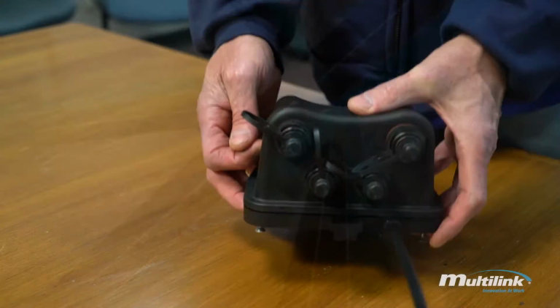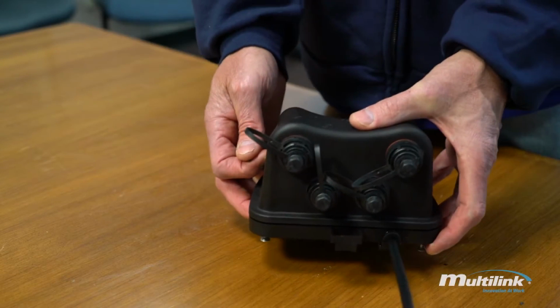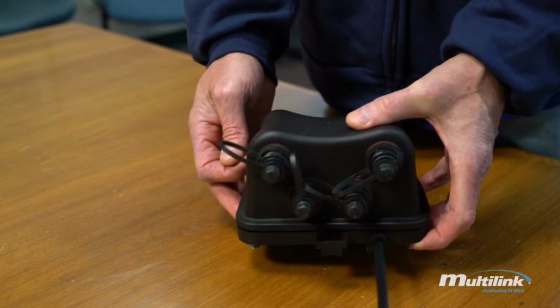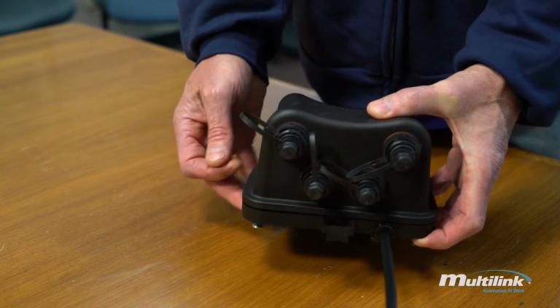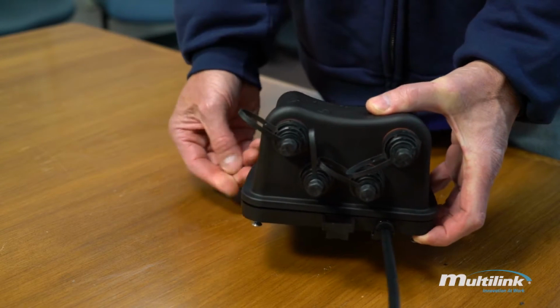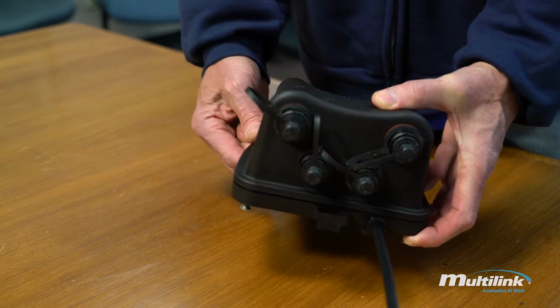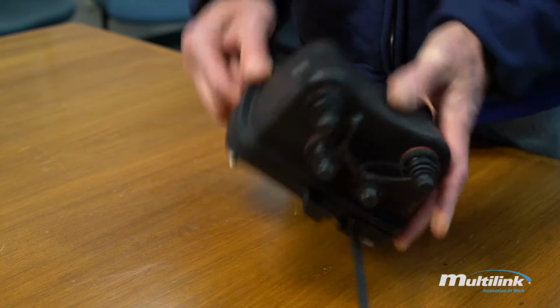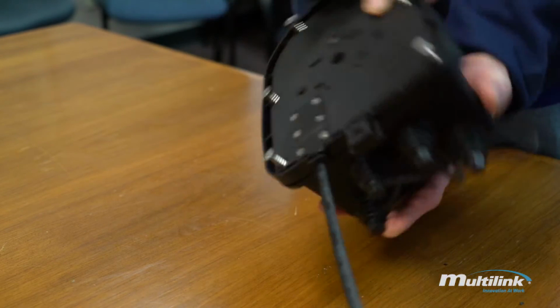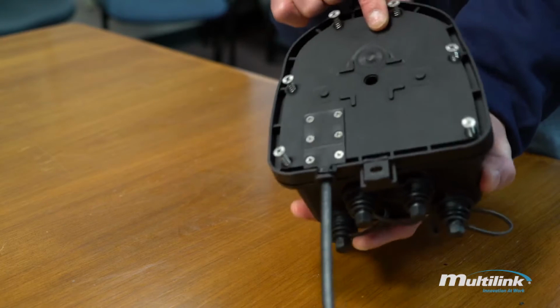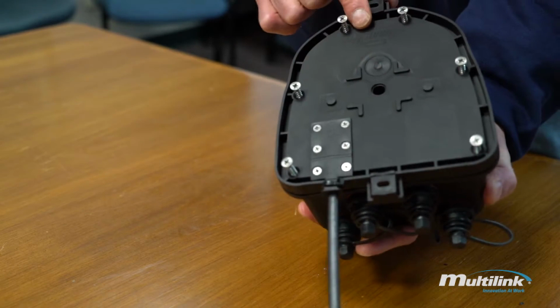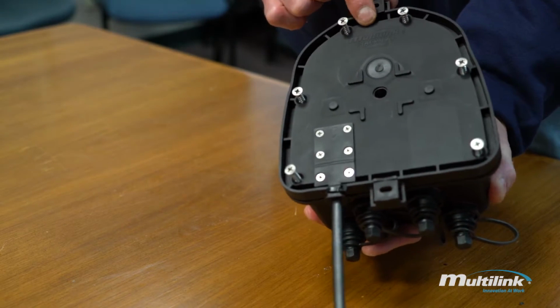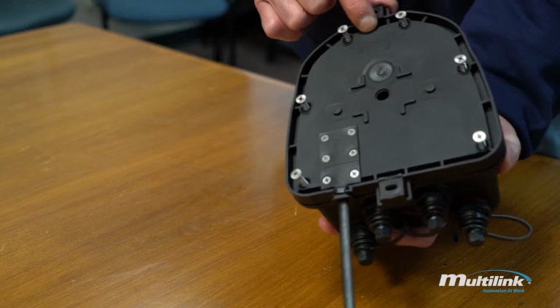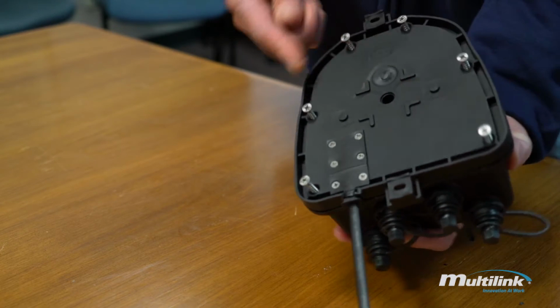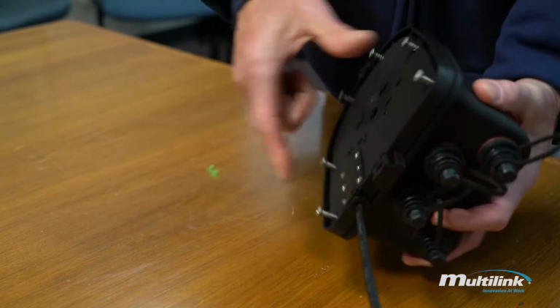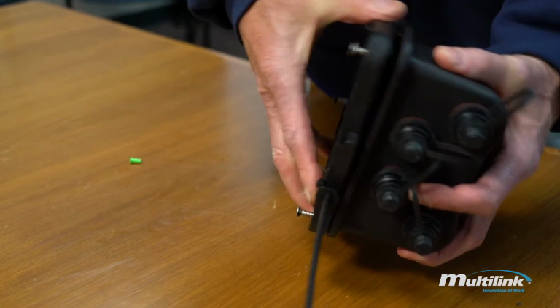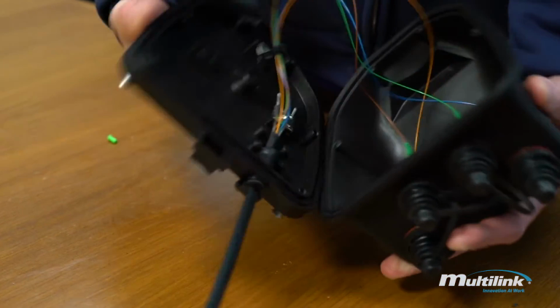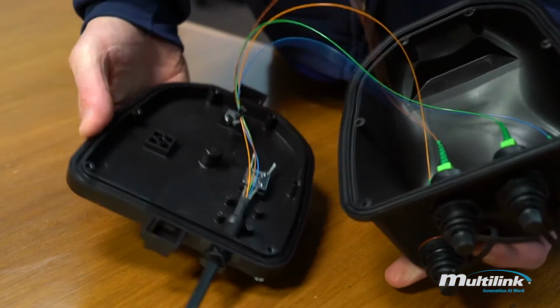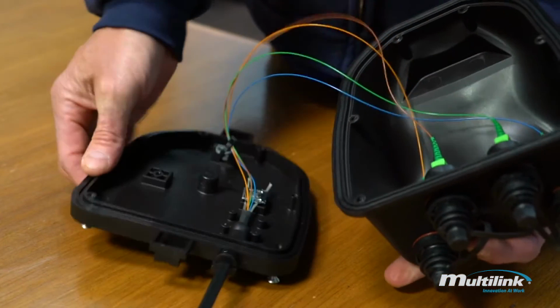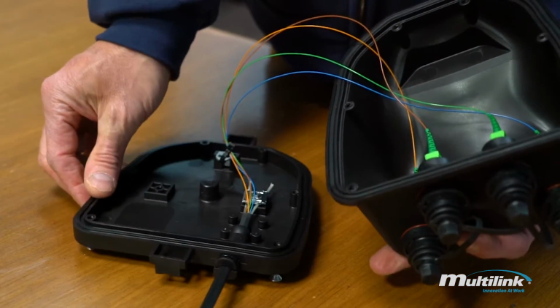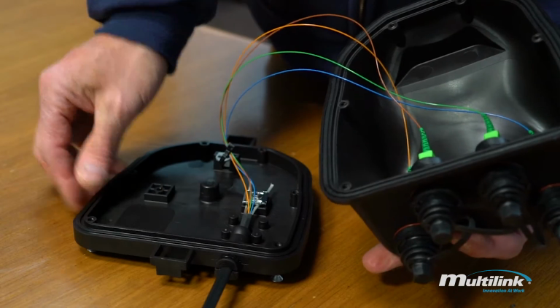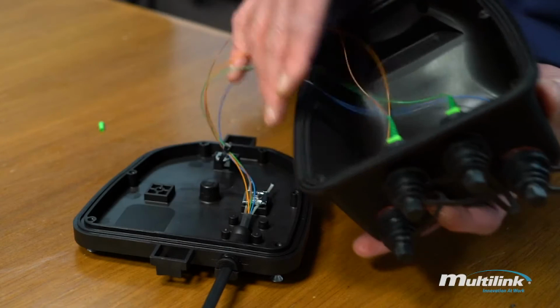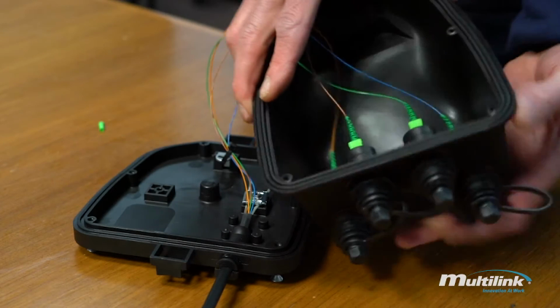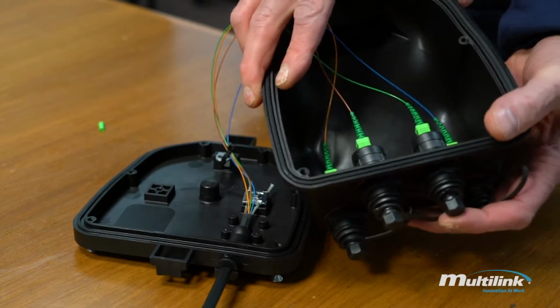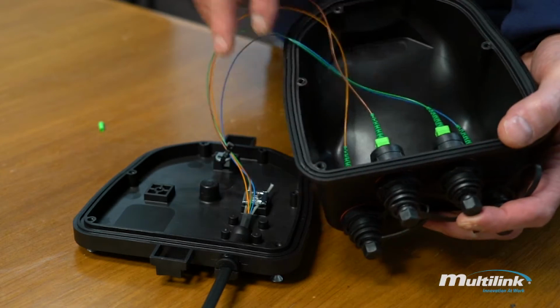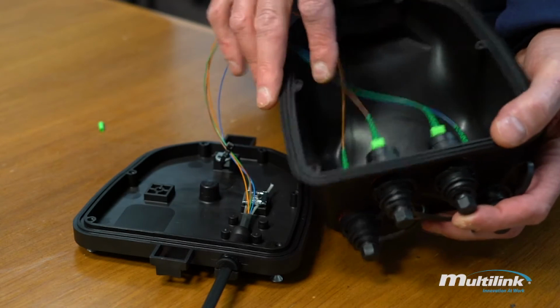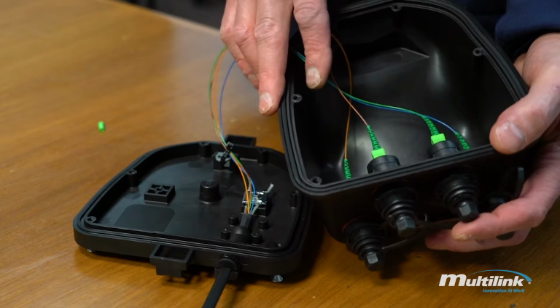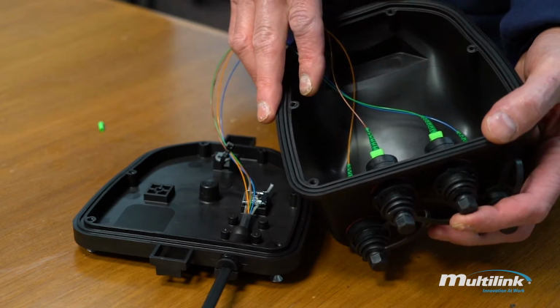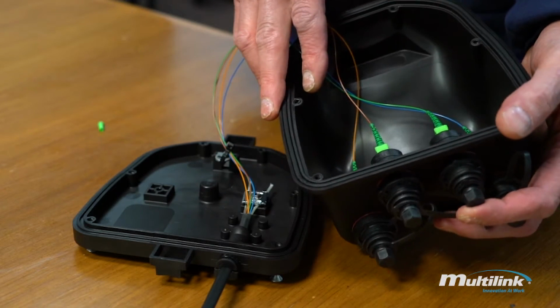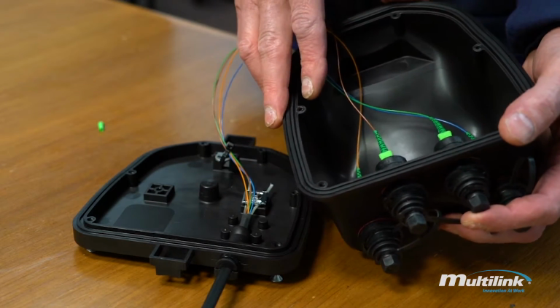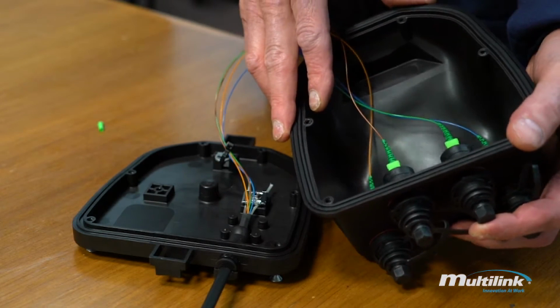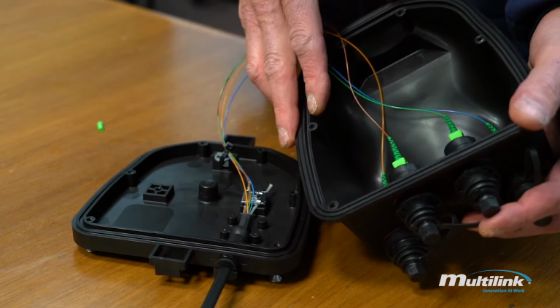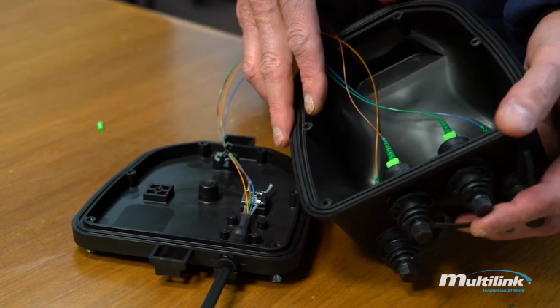Another feature of the FiberTap Plus is it's re-enterable. By simply removing six screws on the back, it's easily accessible to the inside. Each bulkhead is individually populated and easily replaced in case one goes bad.